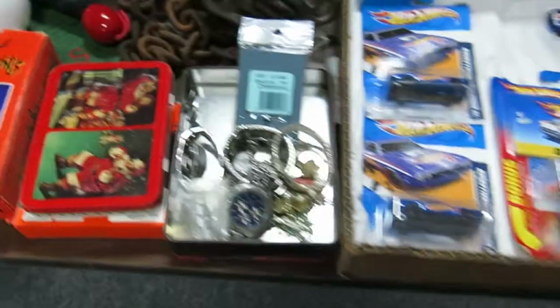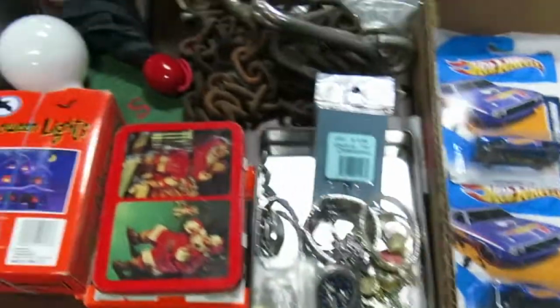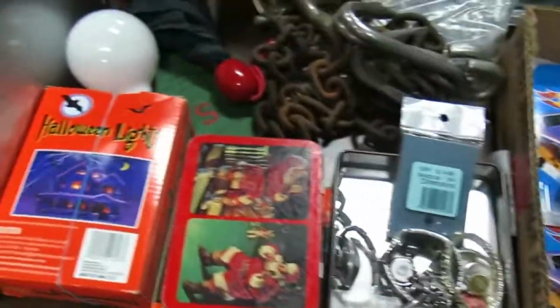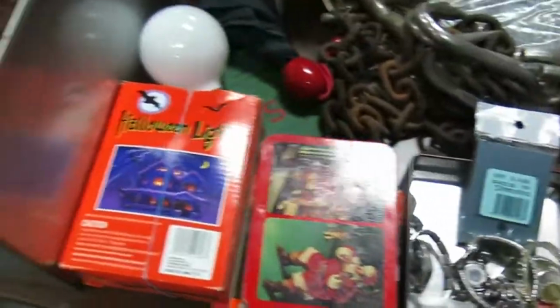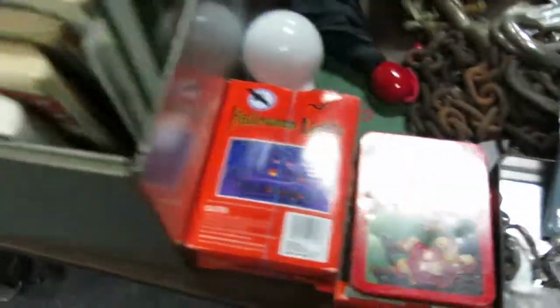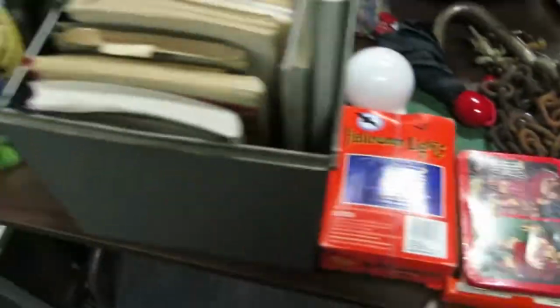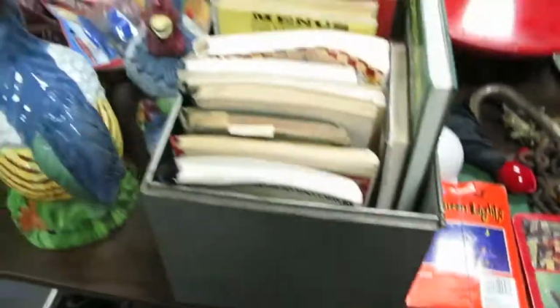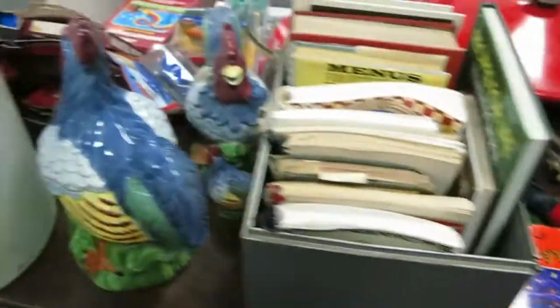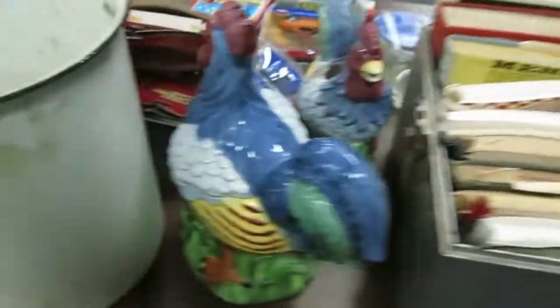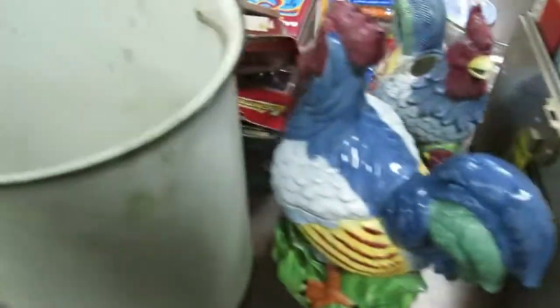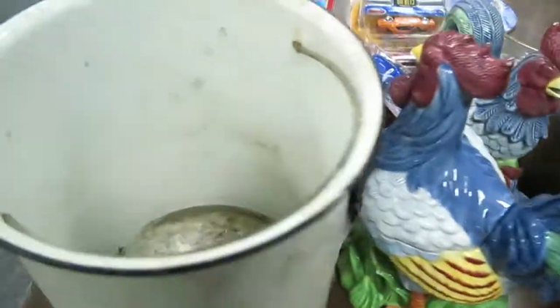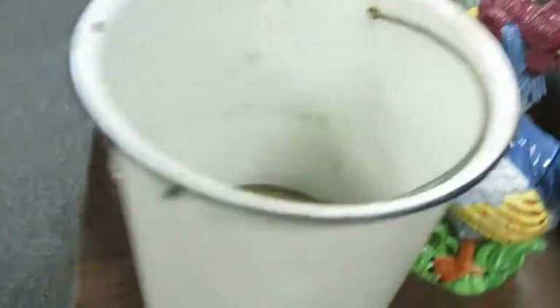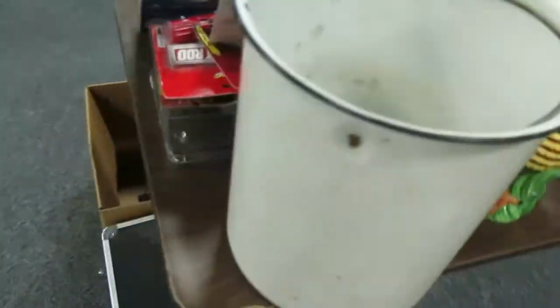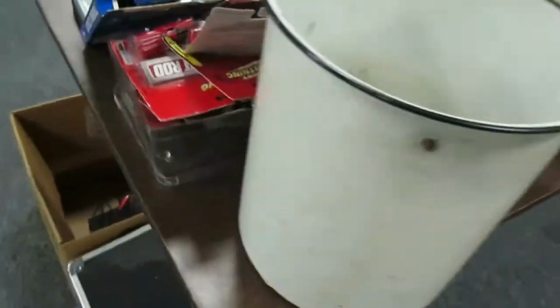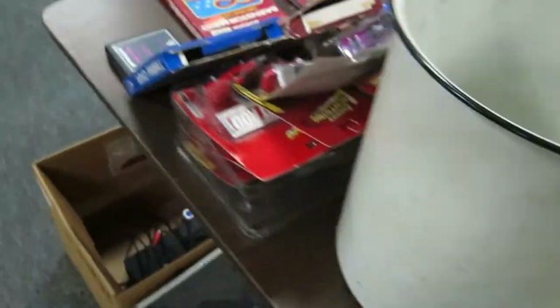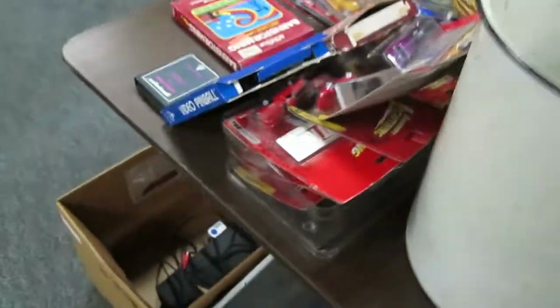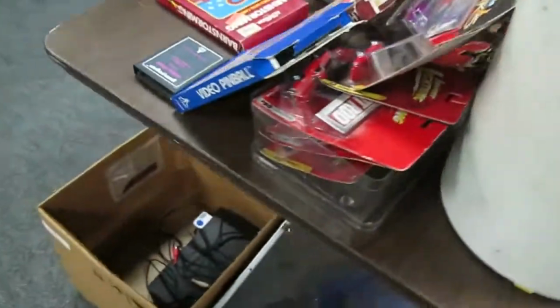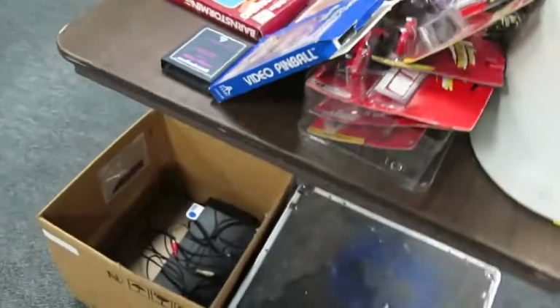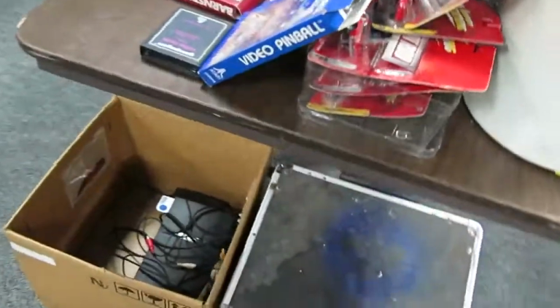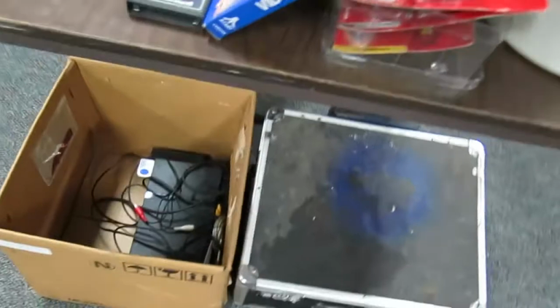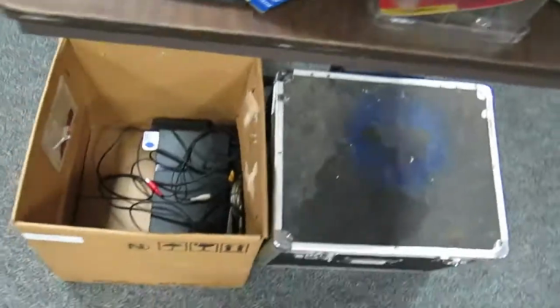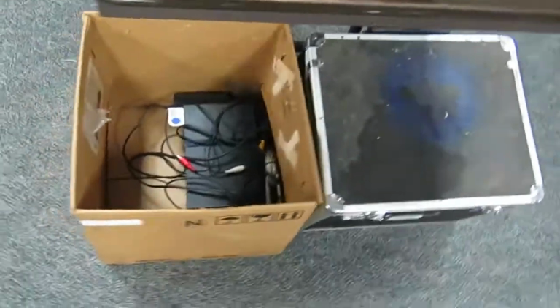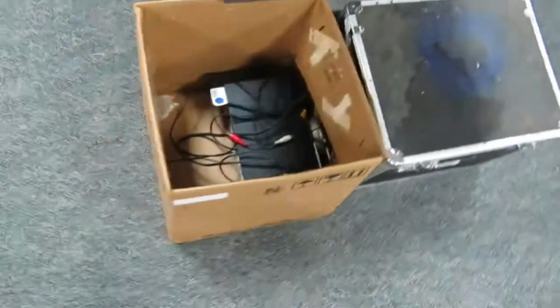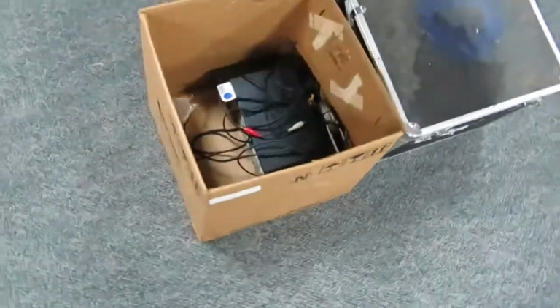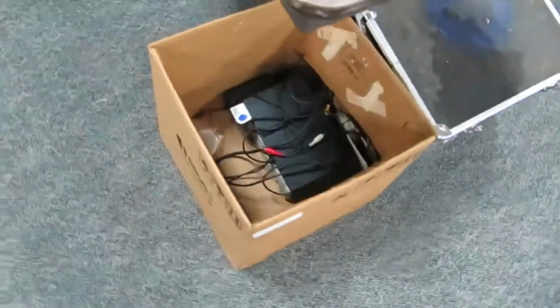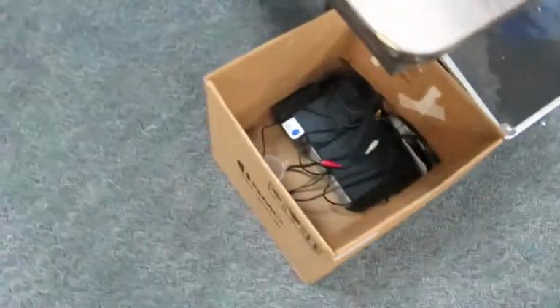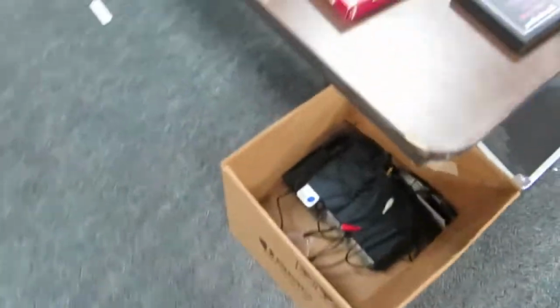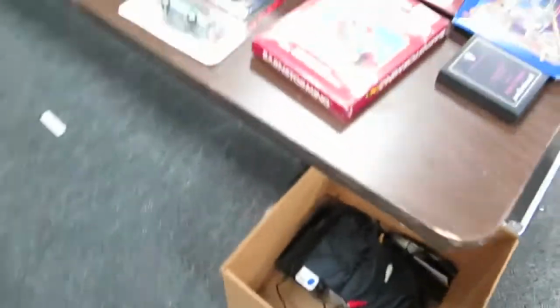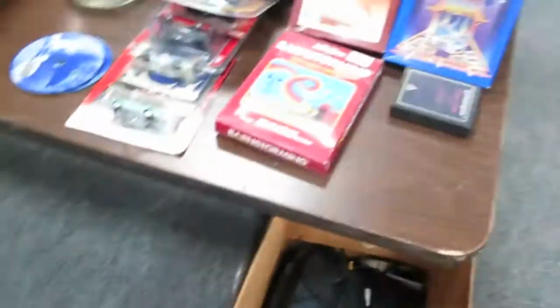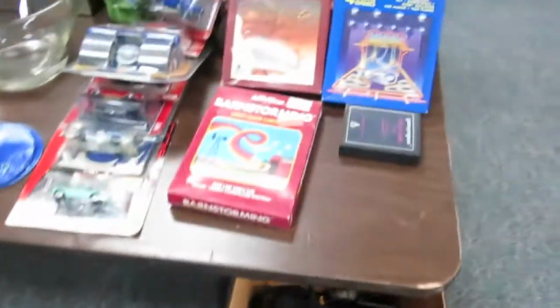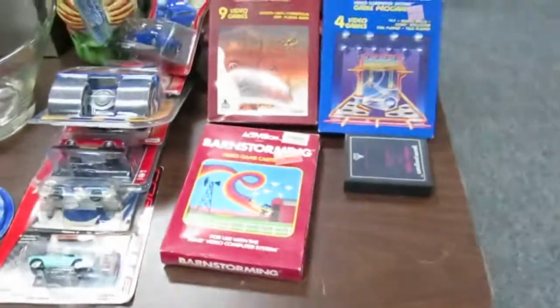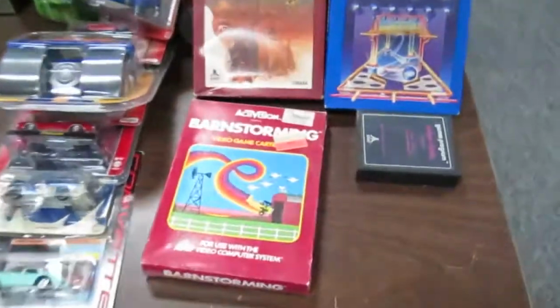Some watches, jewelry, Halloween items. Some more household items. PS2, PS1 consoles. Atari games.